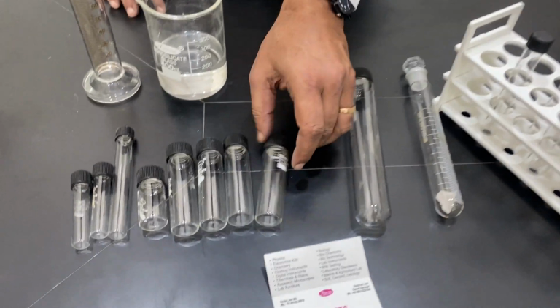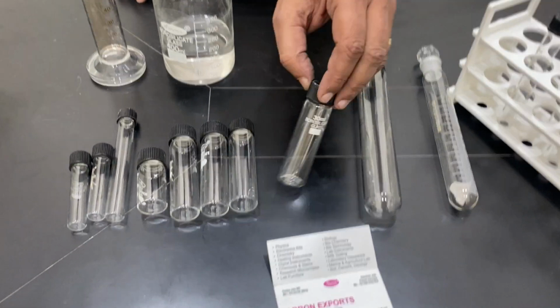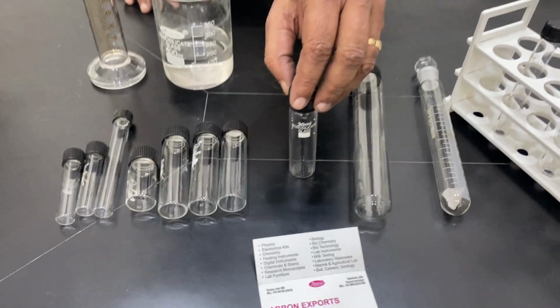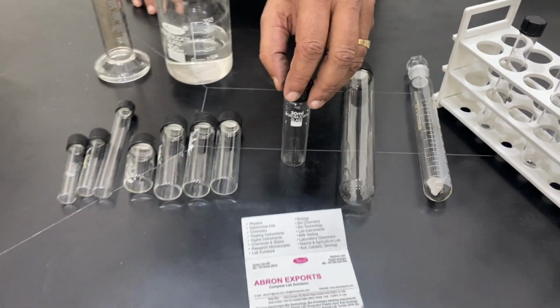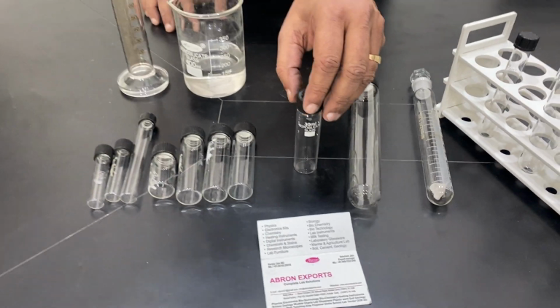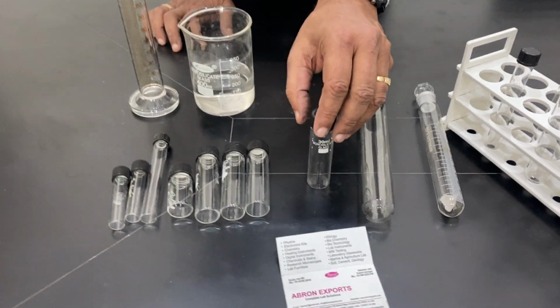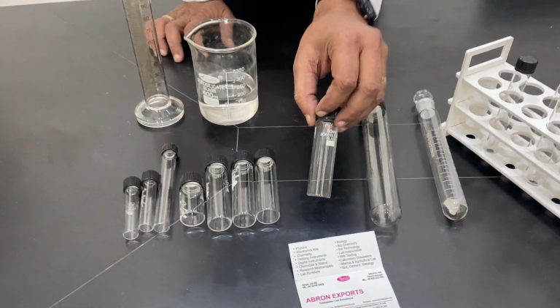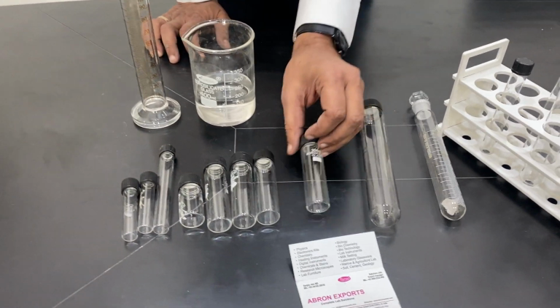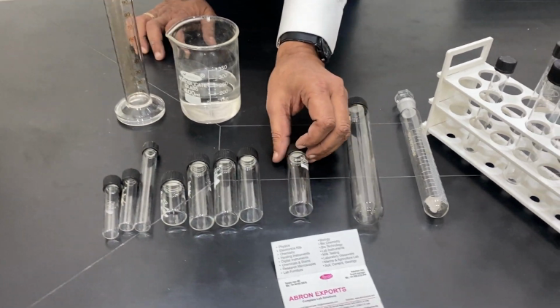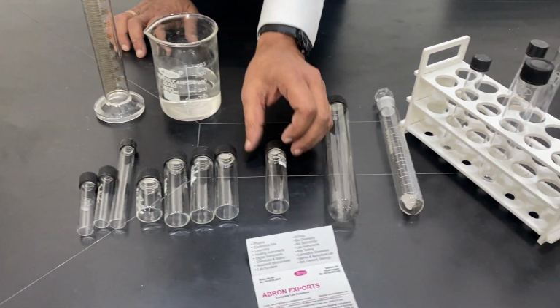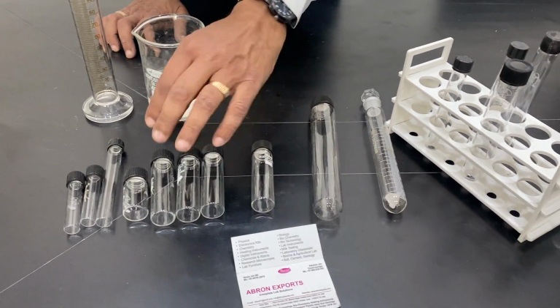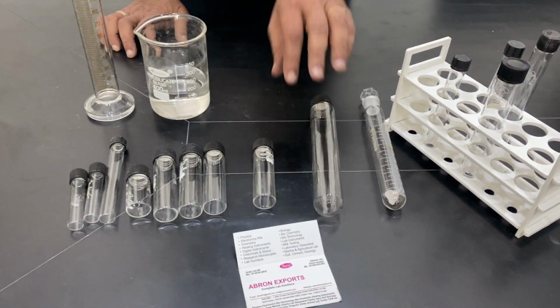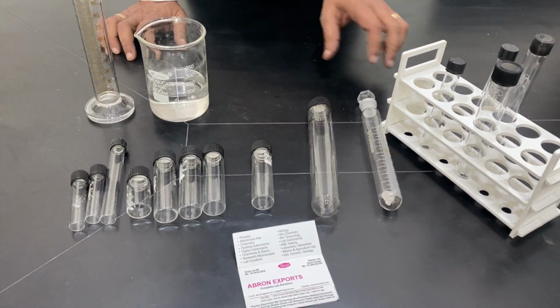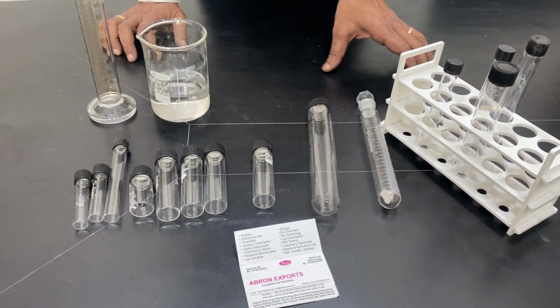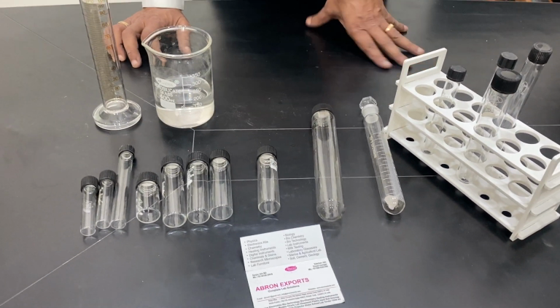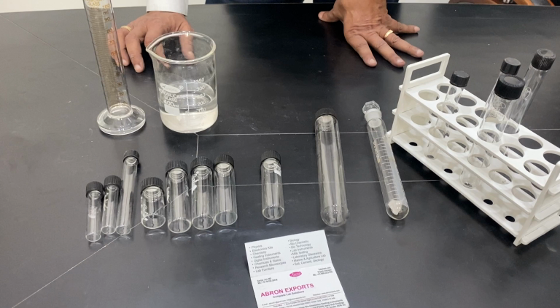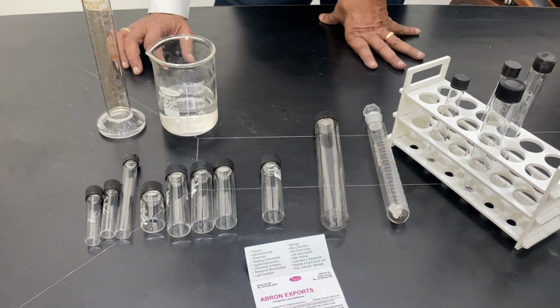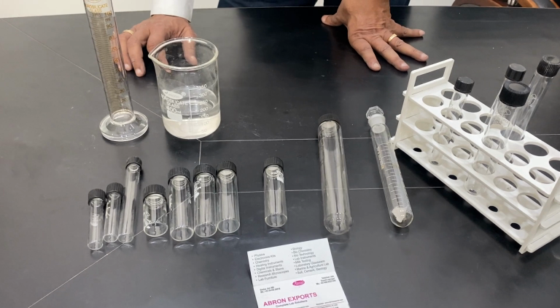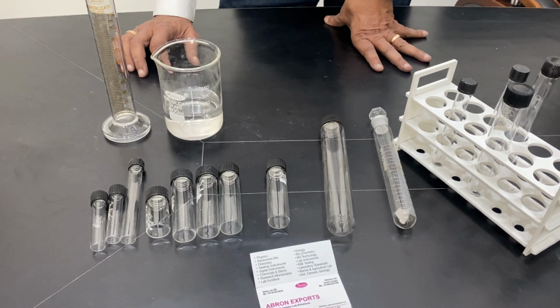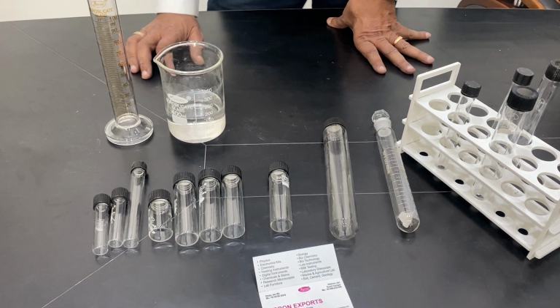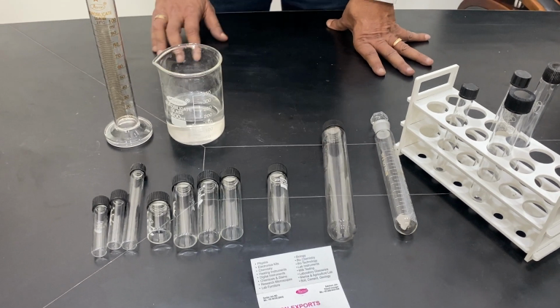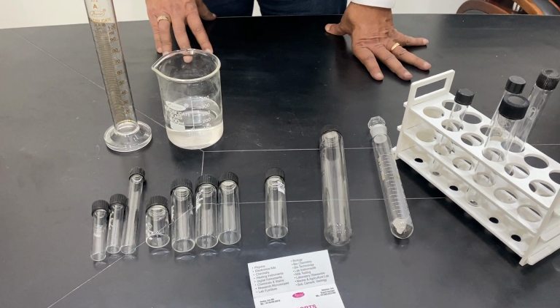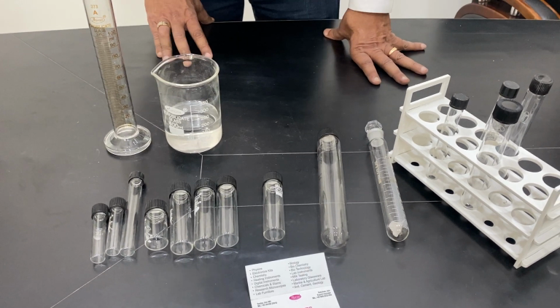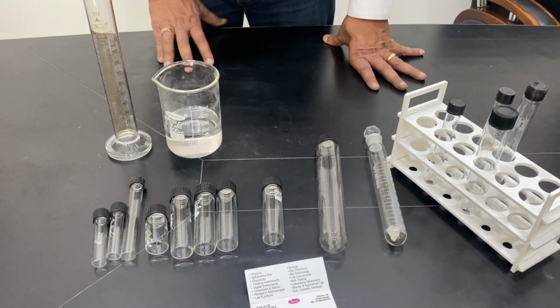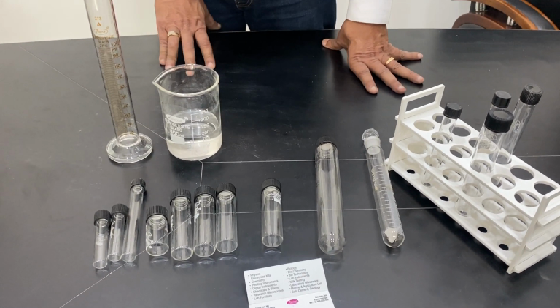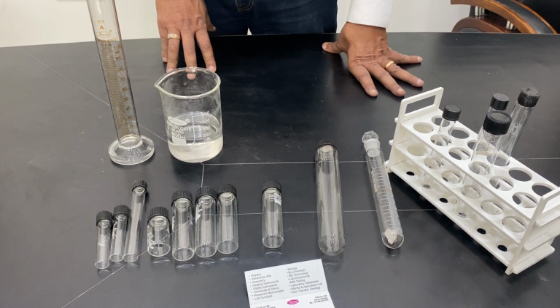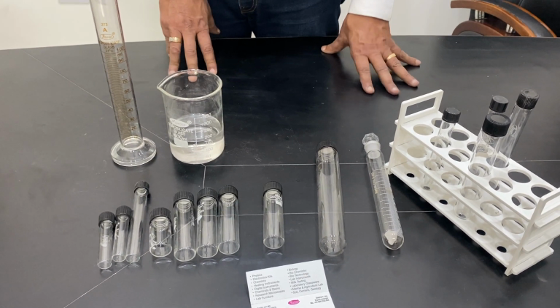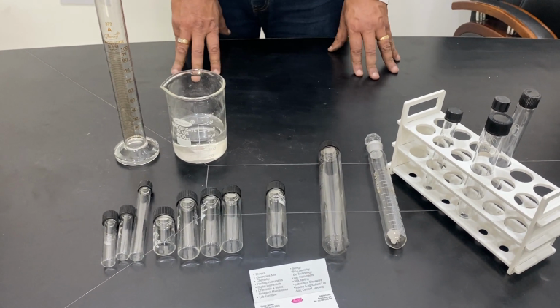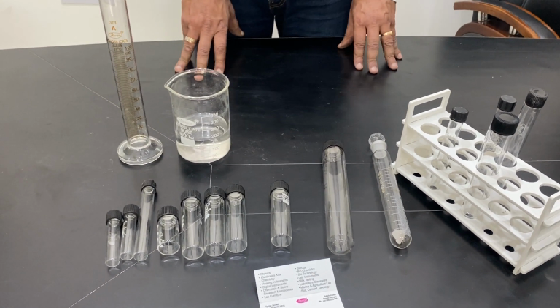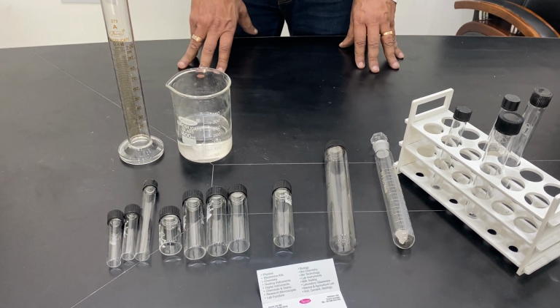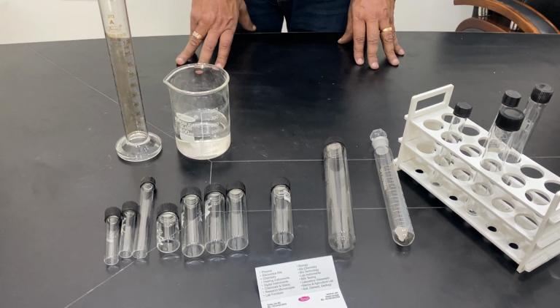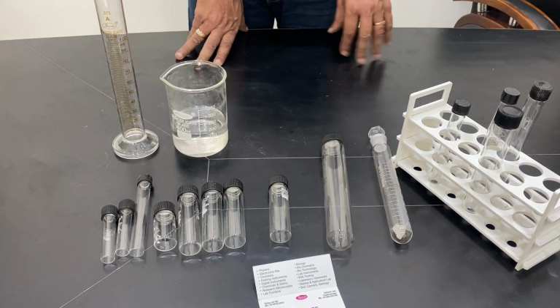These are with a standing flat bottom, approximately available in all various sizes as per microbiology and biochemistry lab requirements.